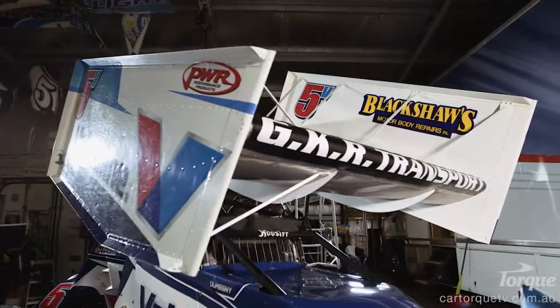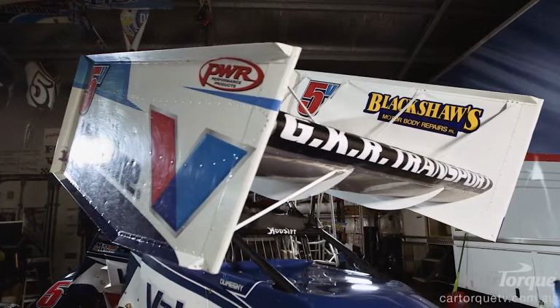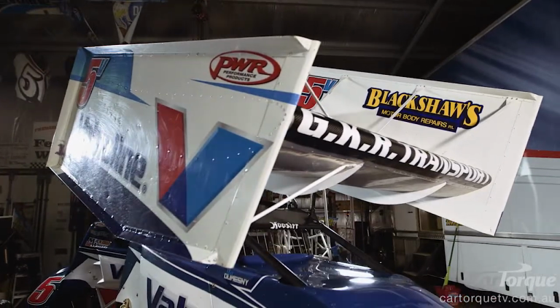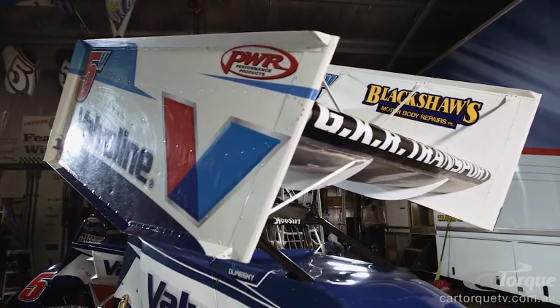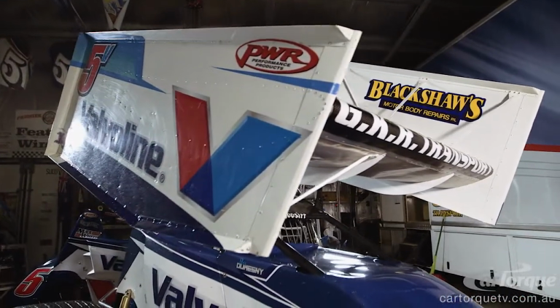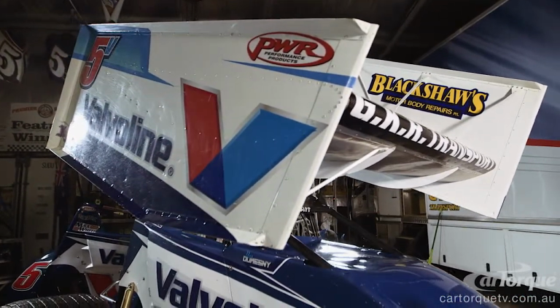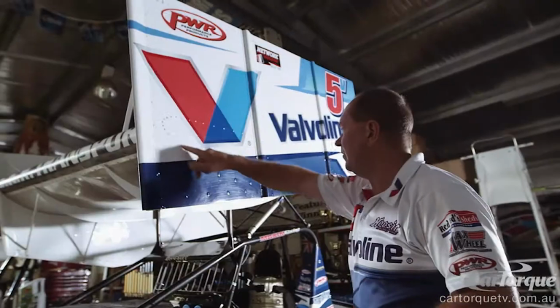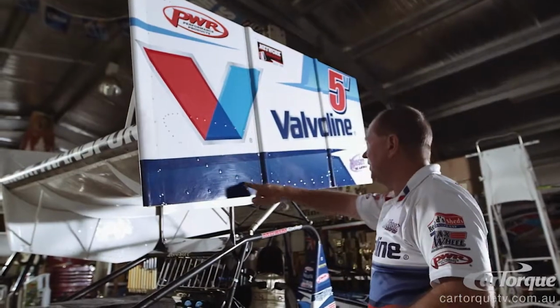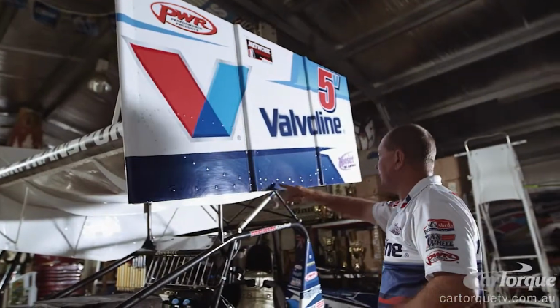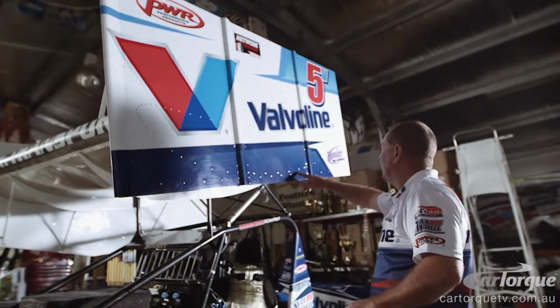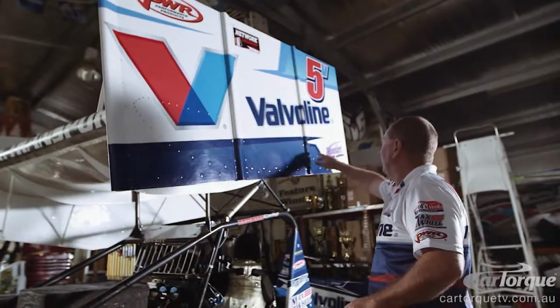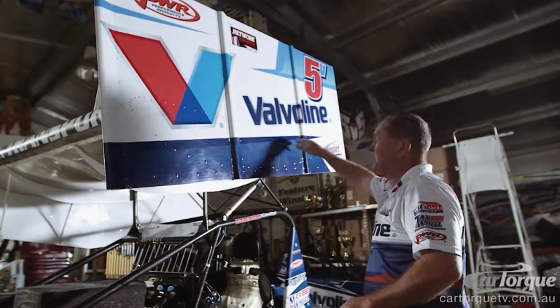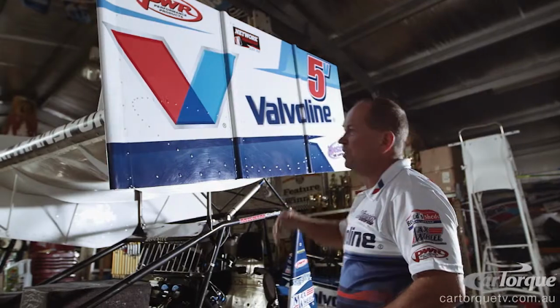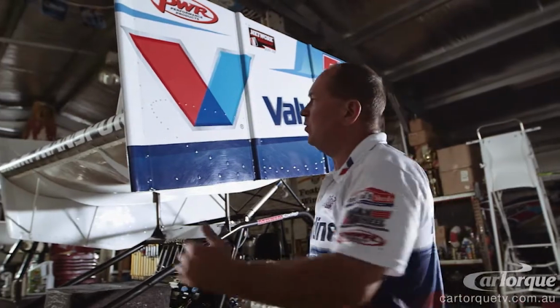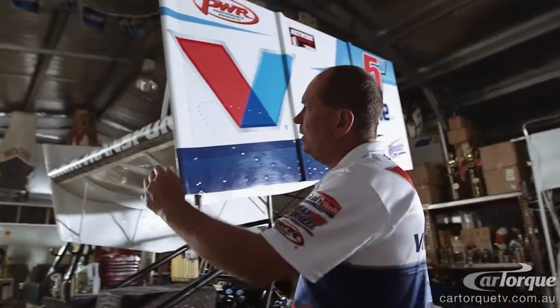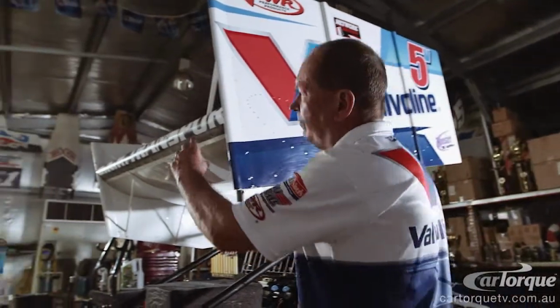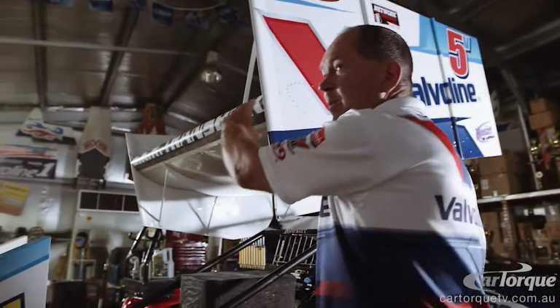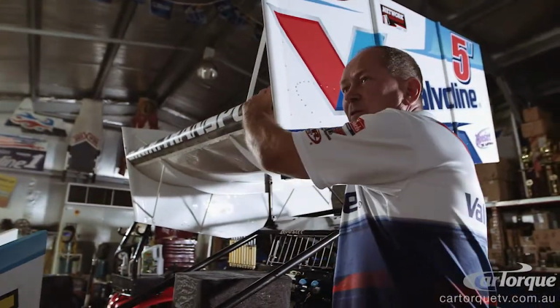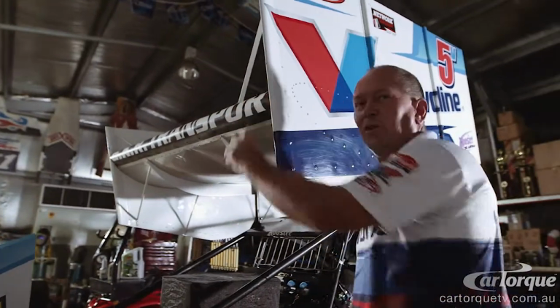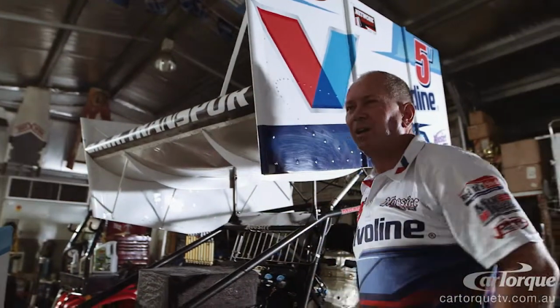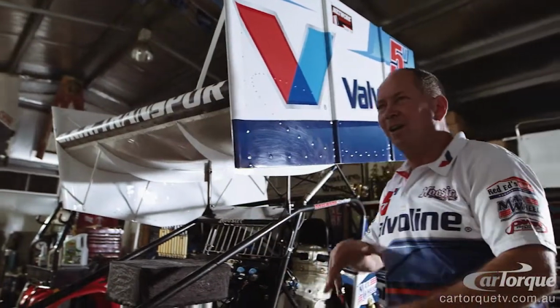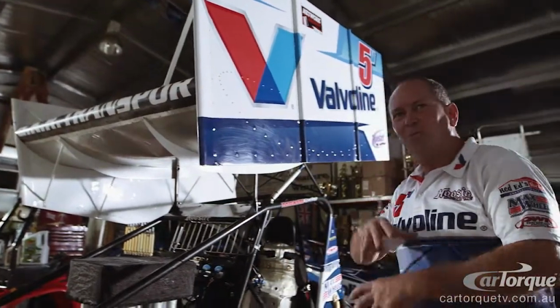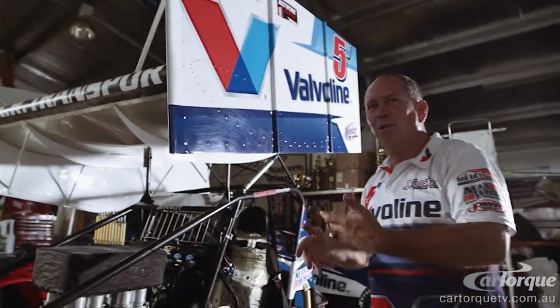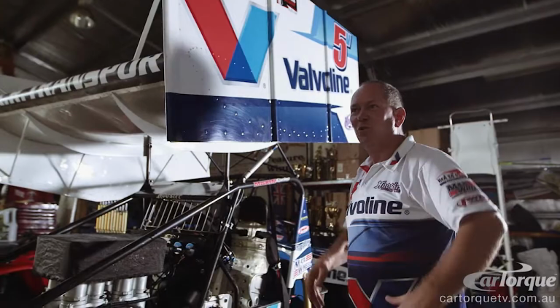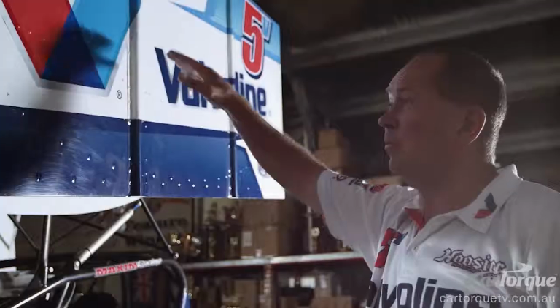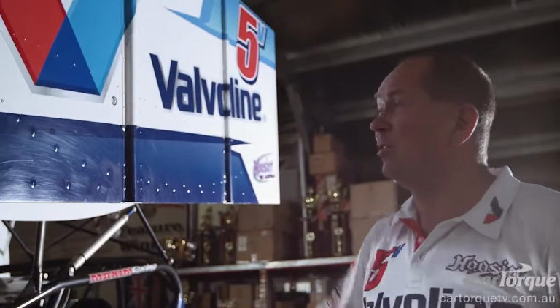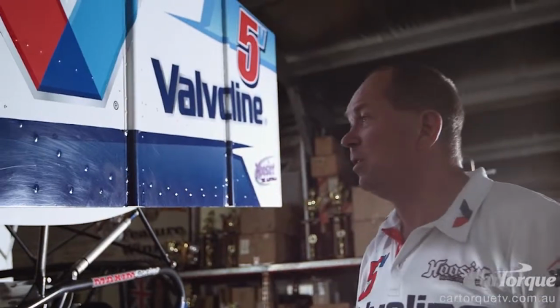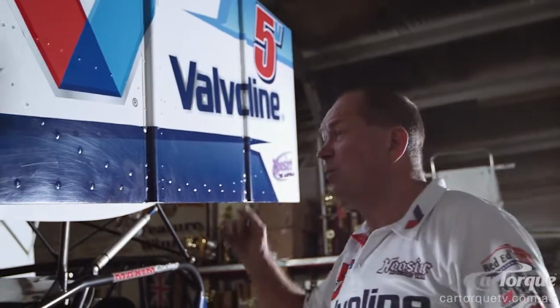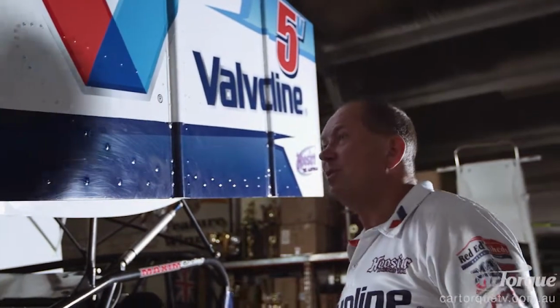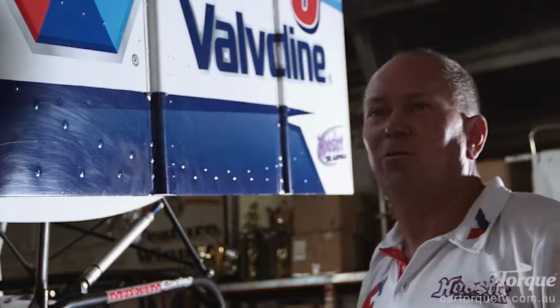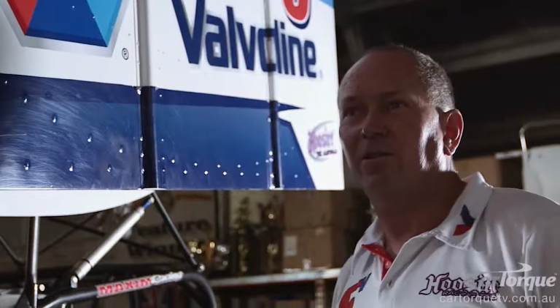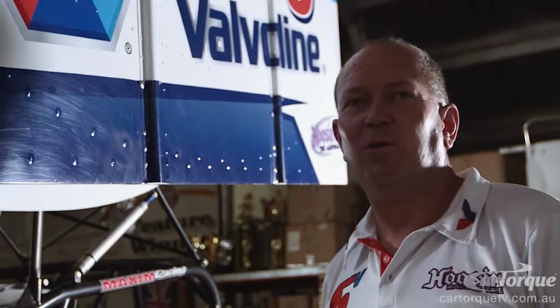You can see the actual shape of it through the rivets on the side here. It's actually very similar shape to the shape of an aircraft wing, but we run it upside down — high pressure on the top, low pressure underneath, creating a lot of downforce.